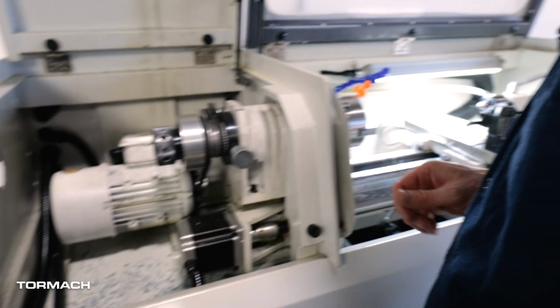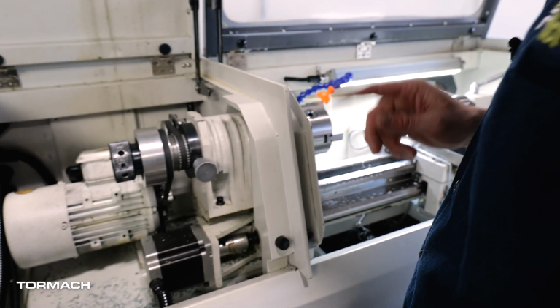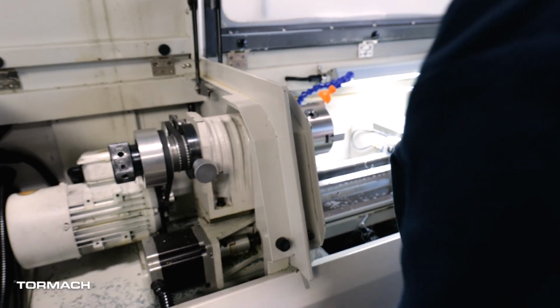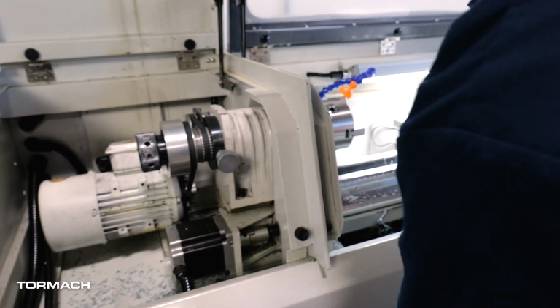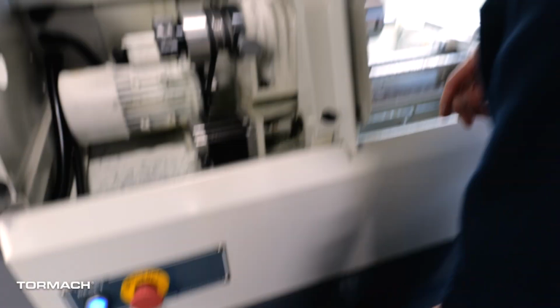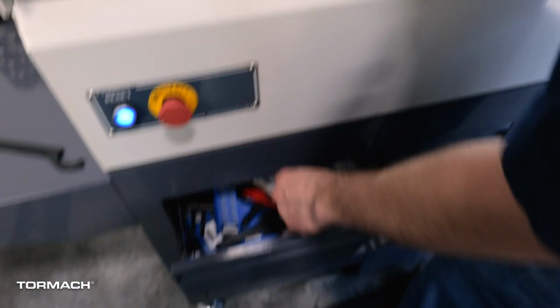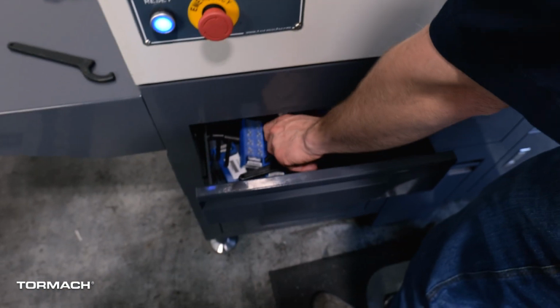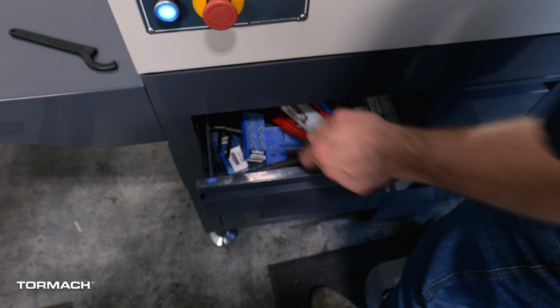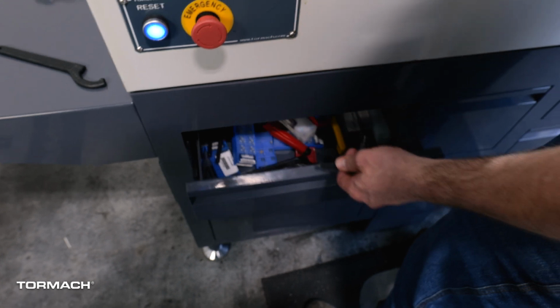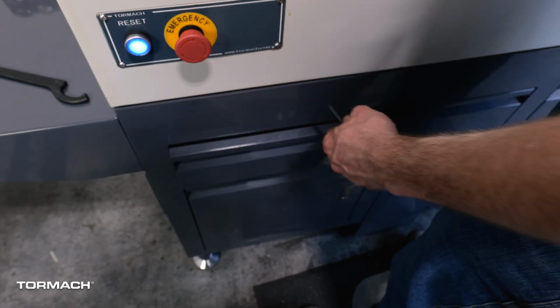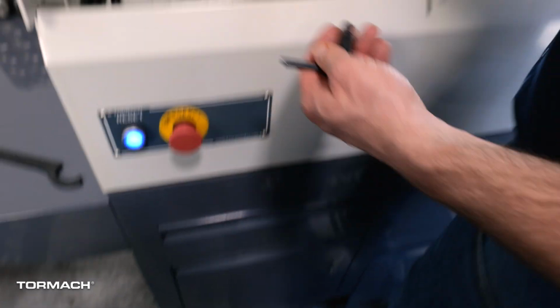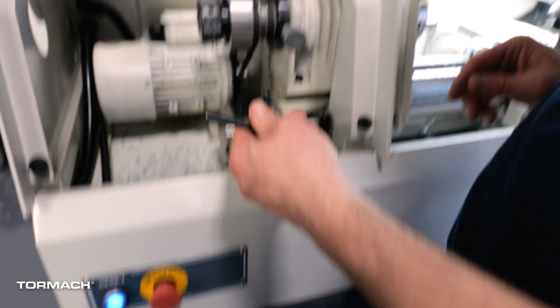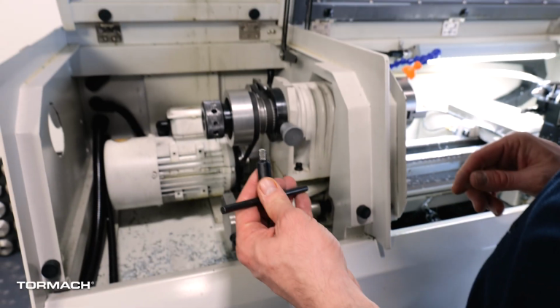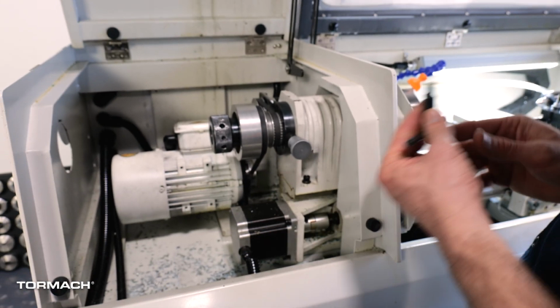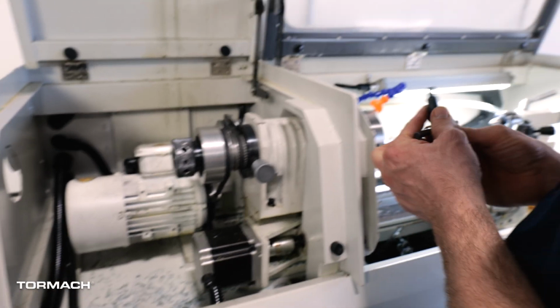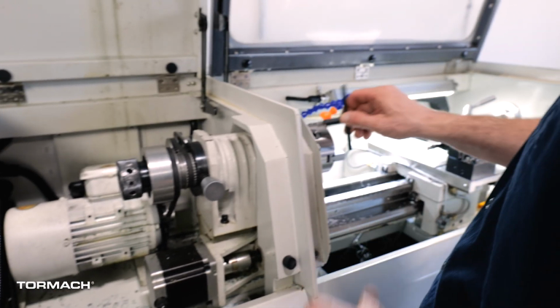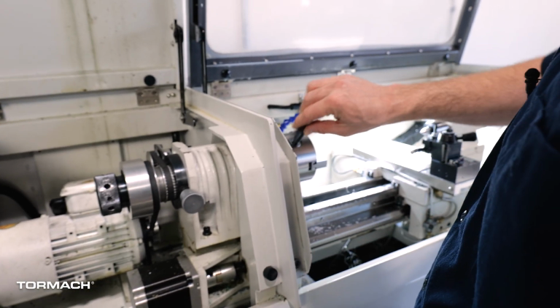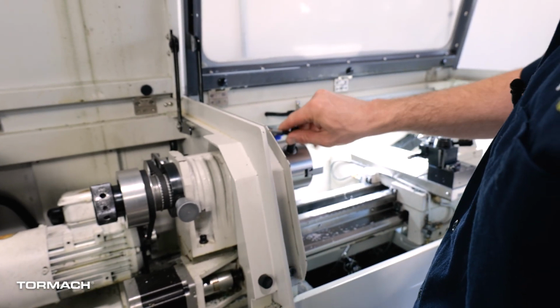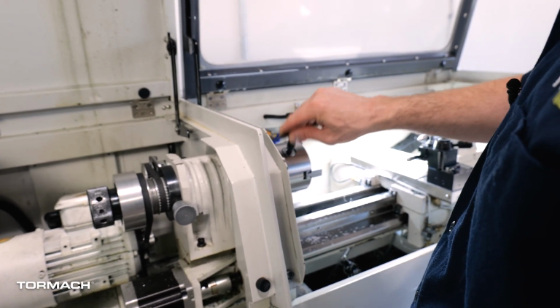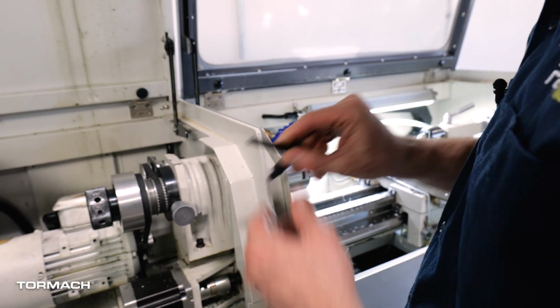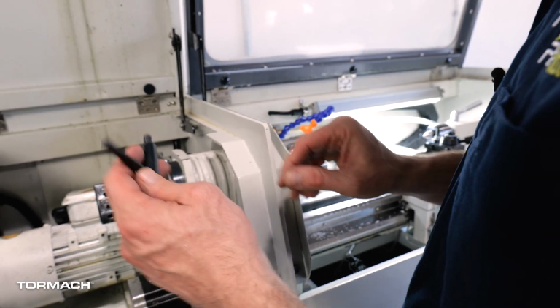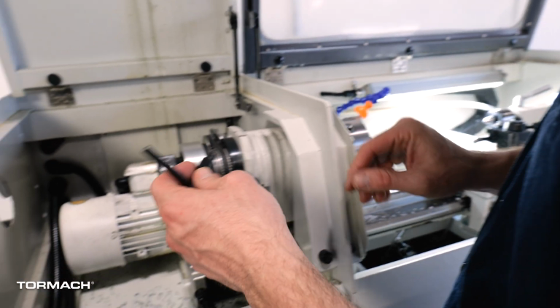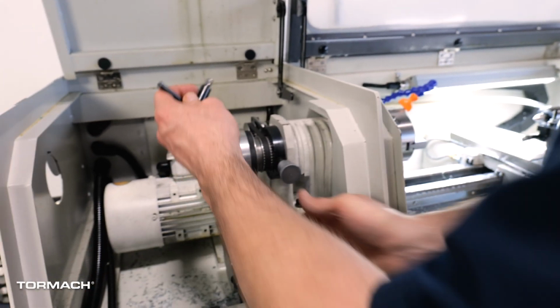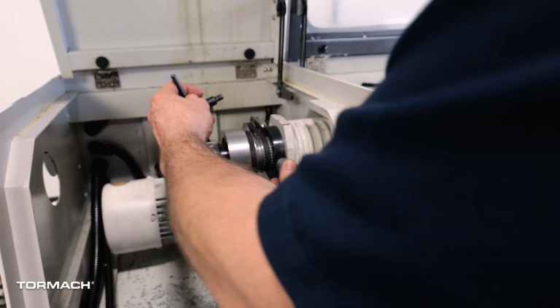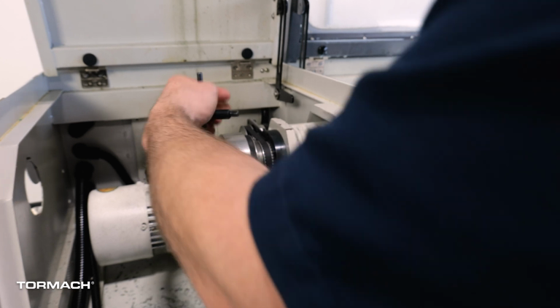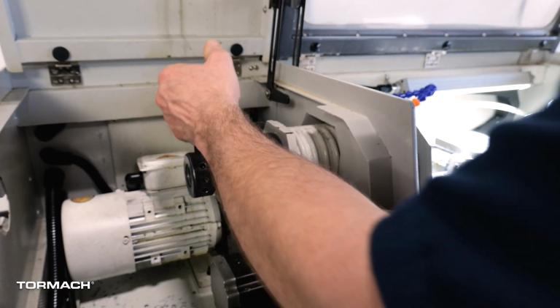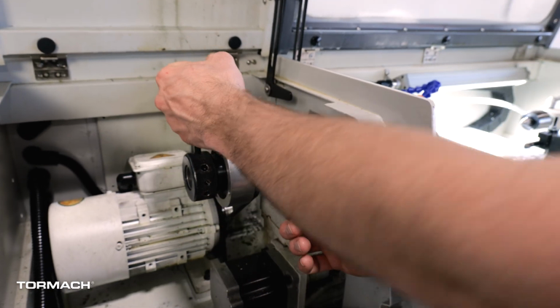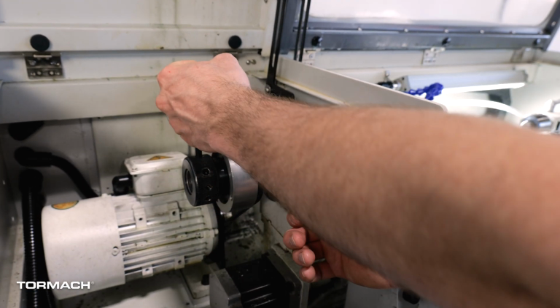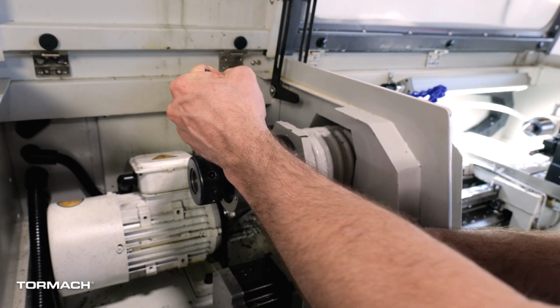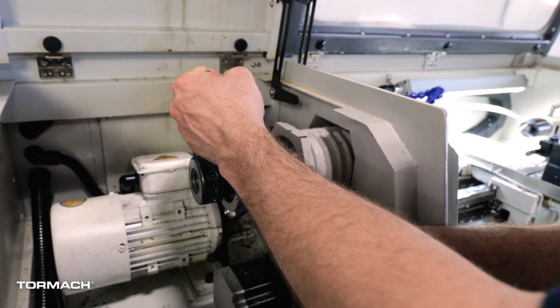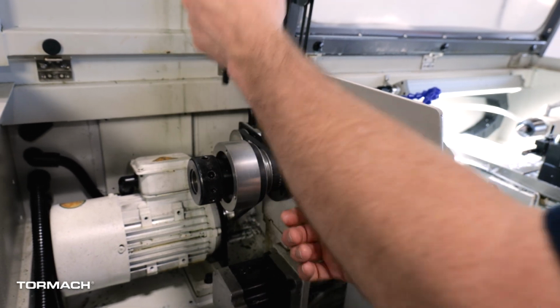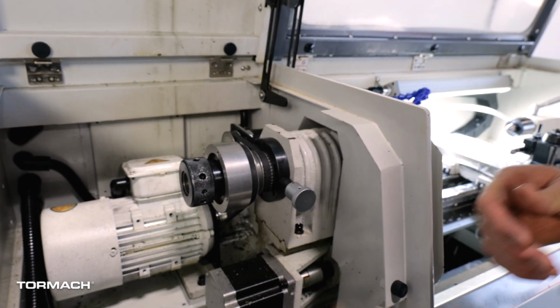Pro tip — another option for the tightening: you need the square key for the chuck anyway. The handle fits nicely in these holes, and you can tighten it up that way.